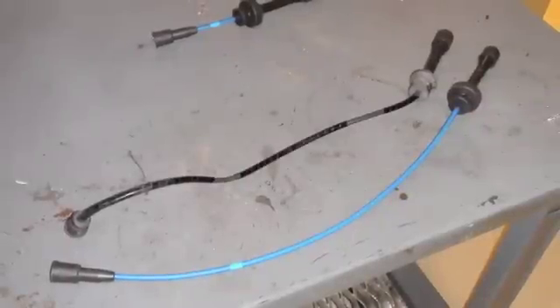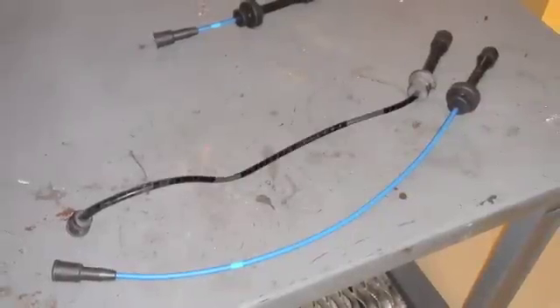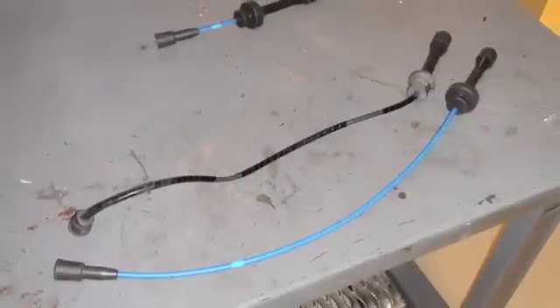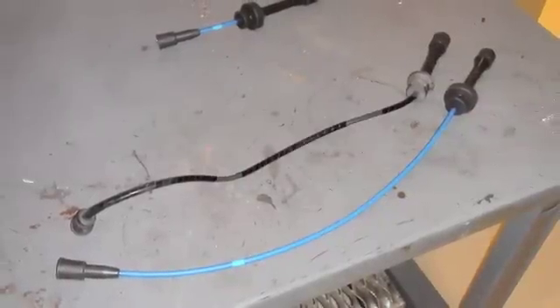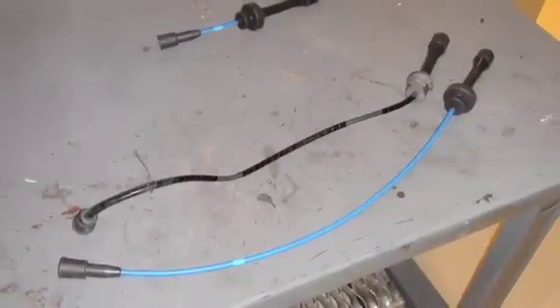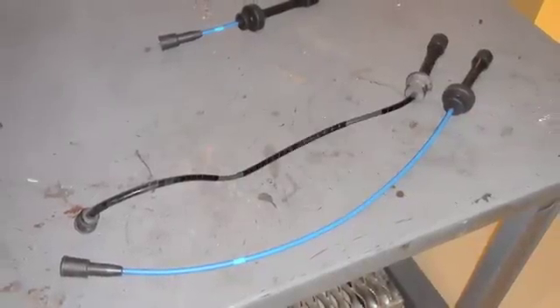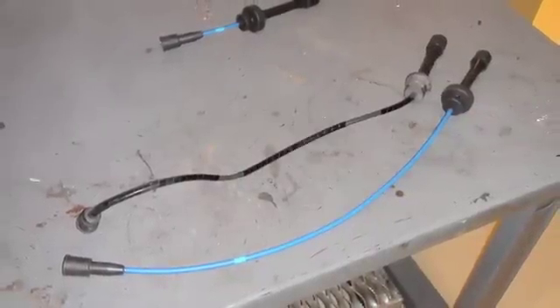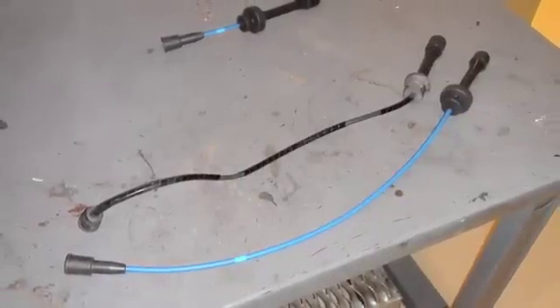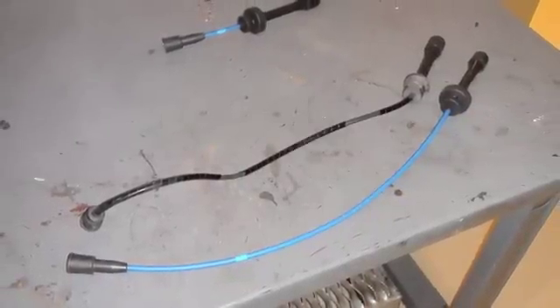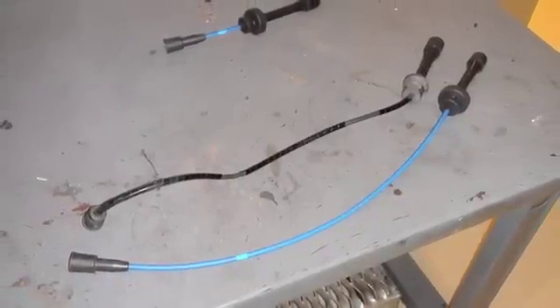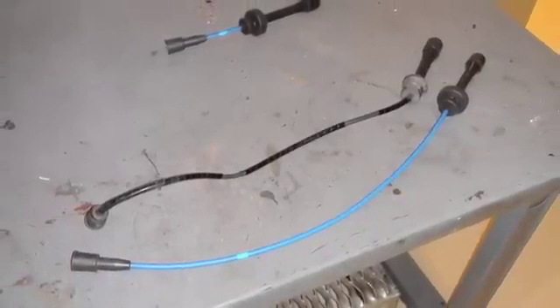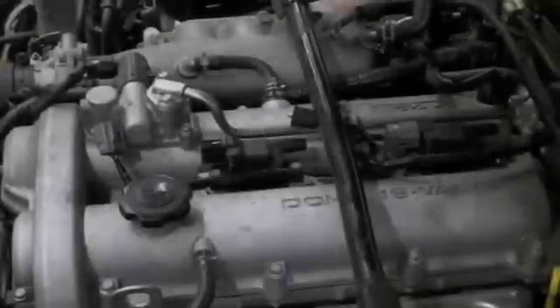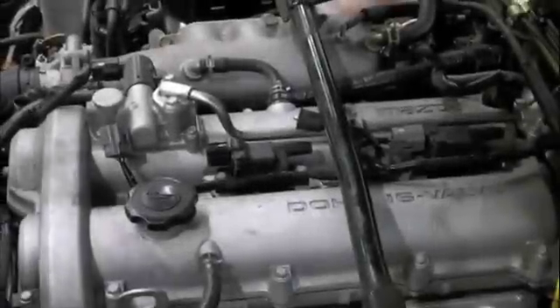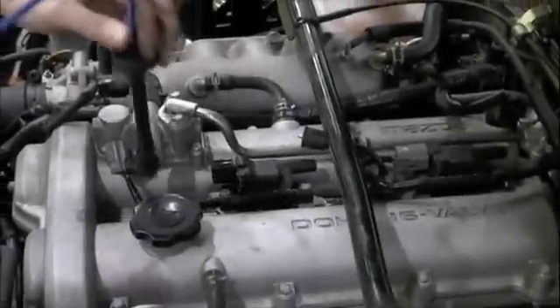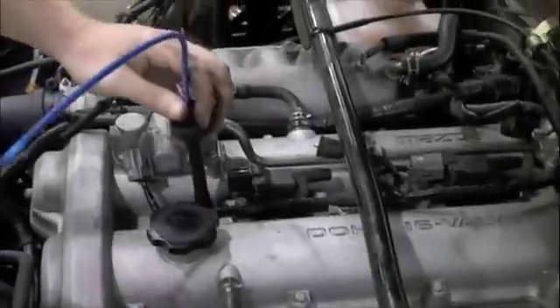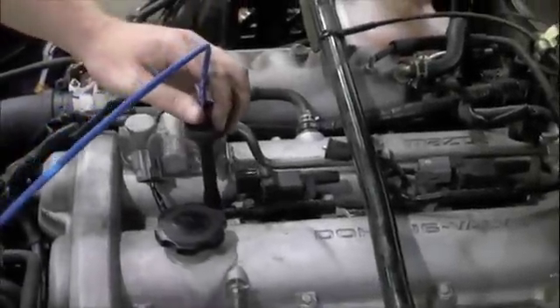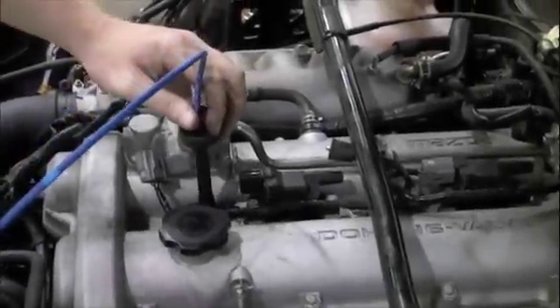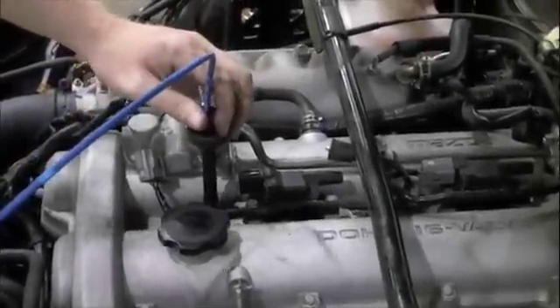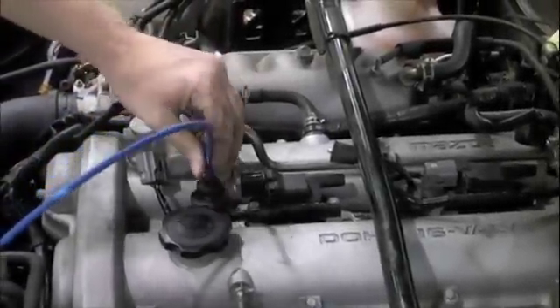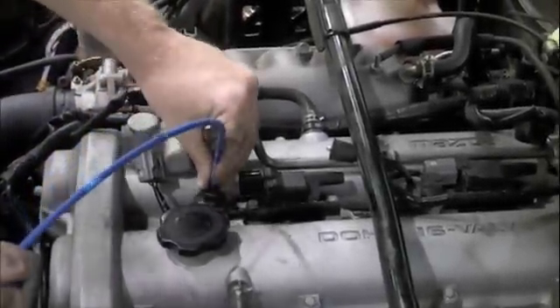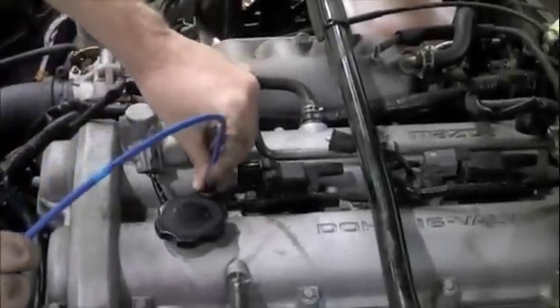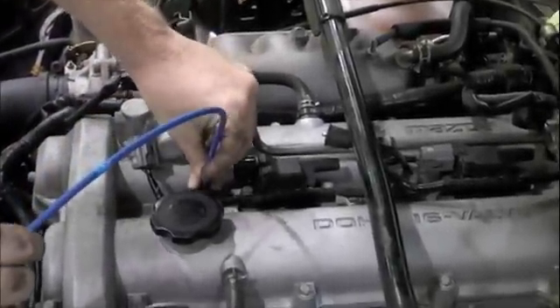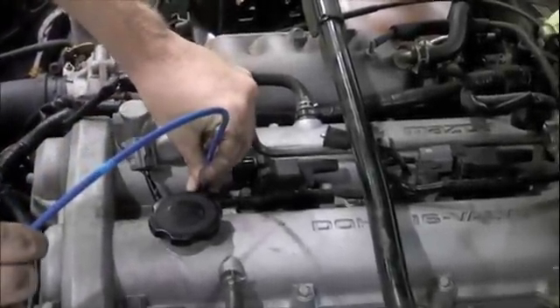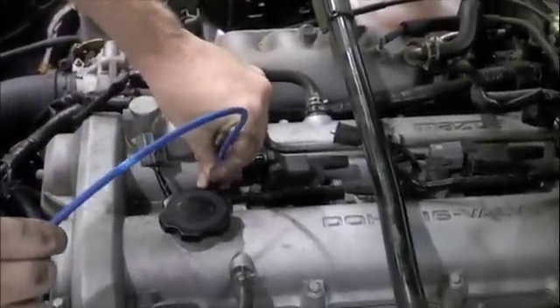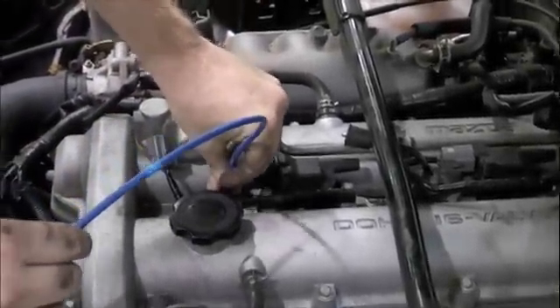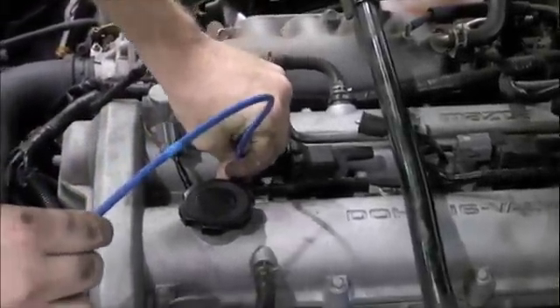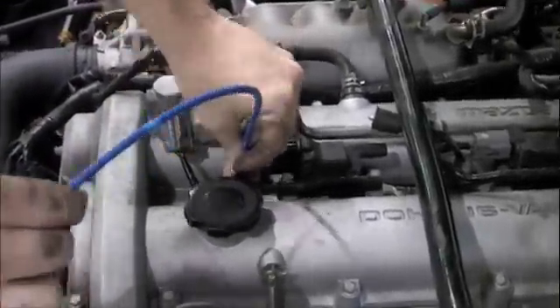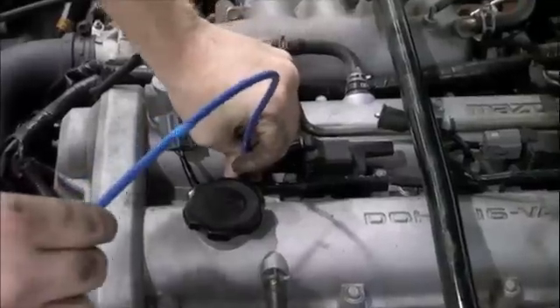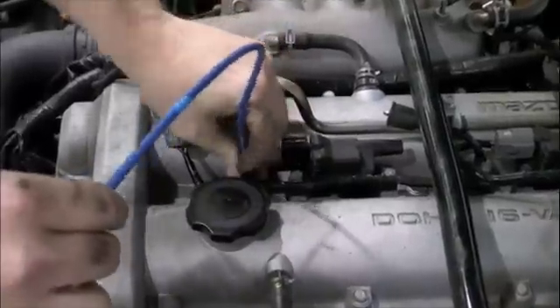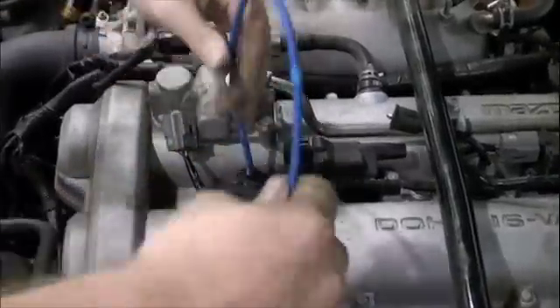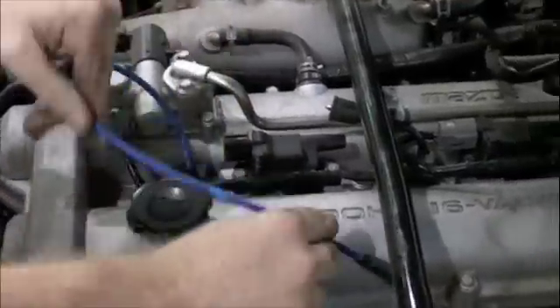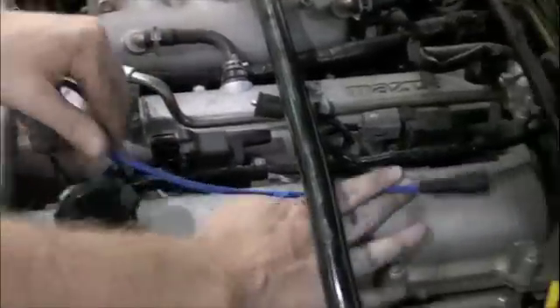Match the wire removed with a wire that is the same length and design from the new set. If supplied, apply dielectric grease as instructed. Install the spark plug boot onto the spark plug — an audible click and positive engagement should be felt.